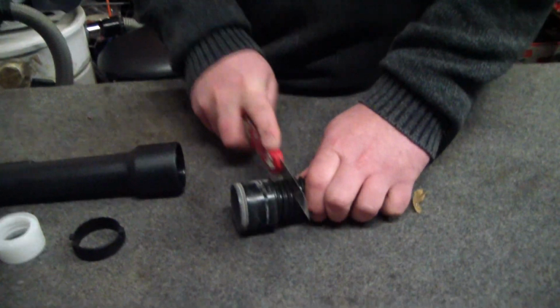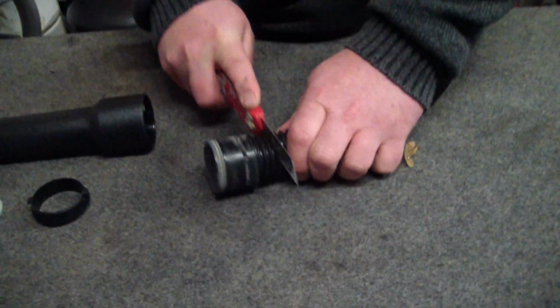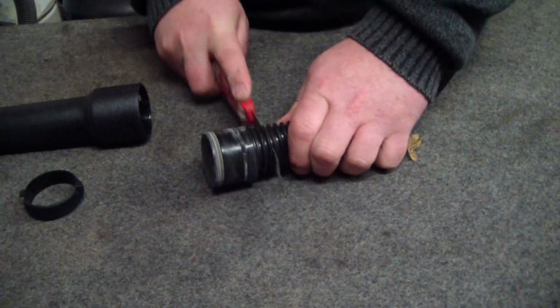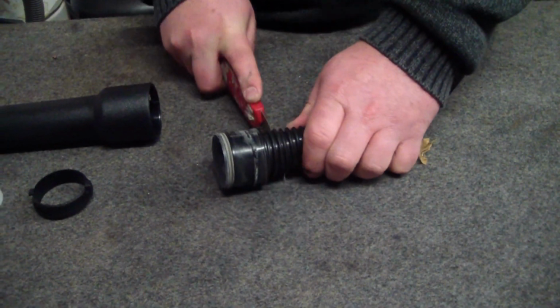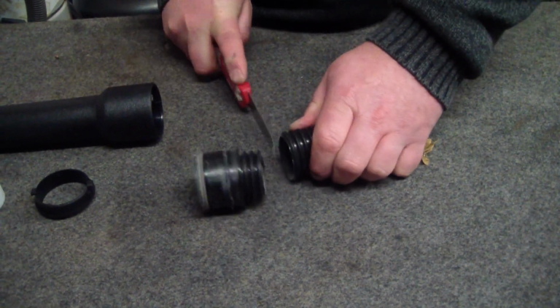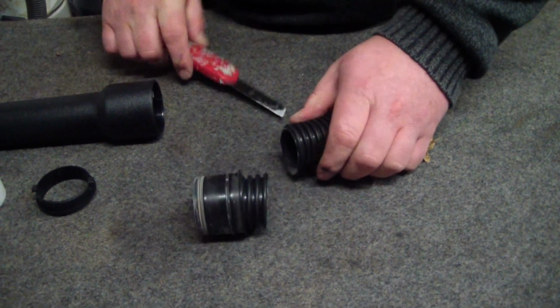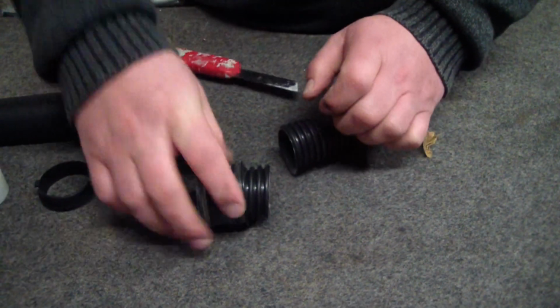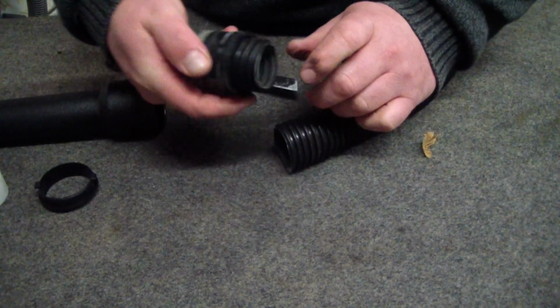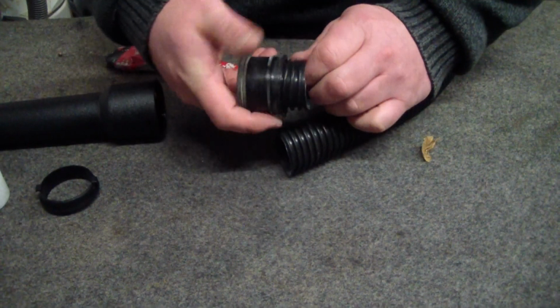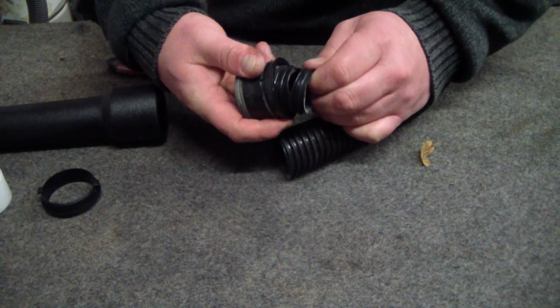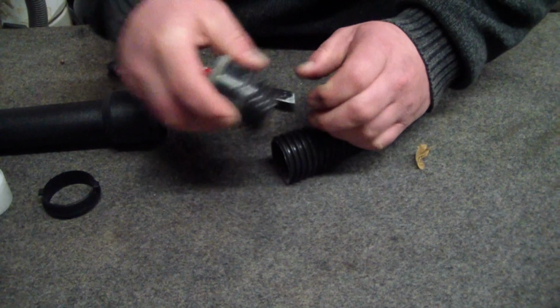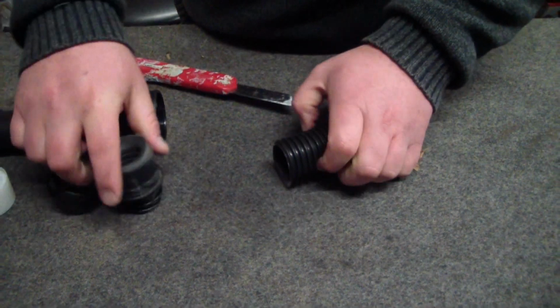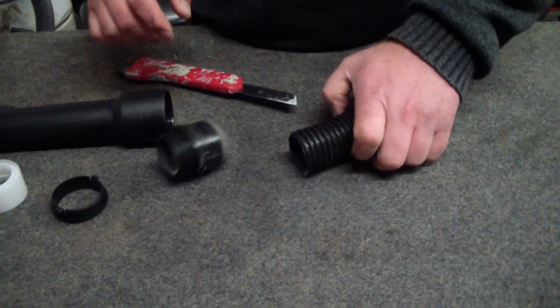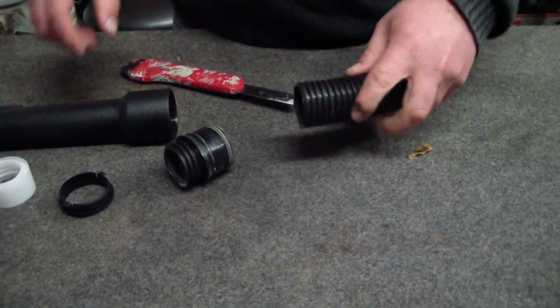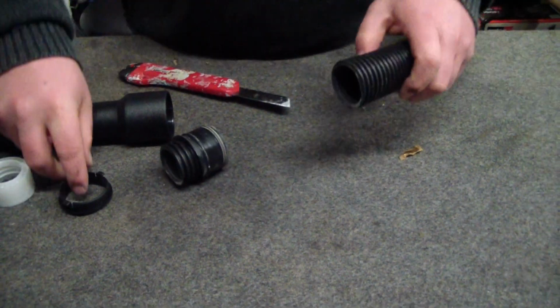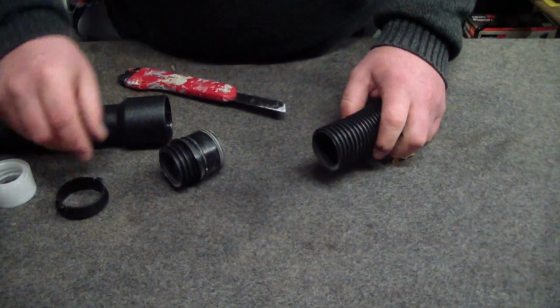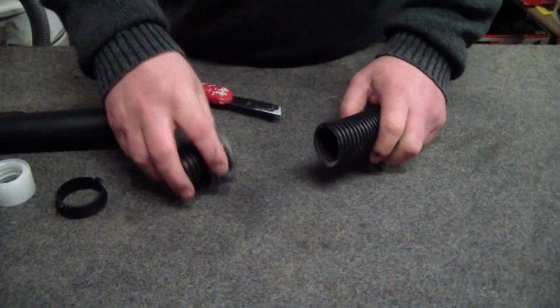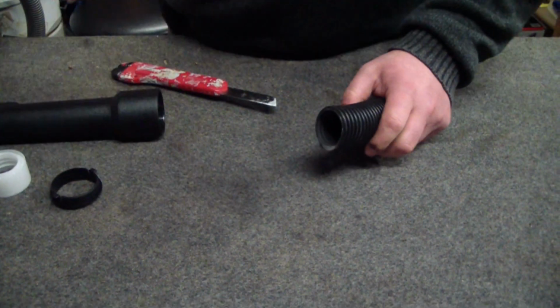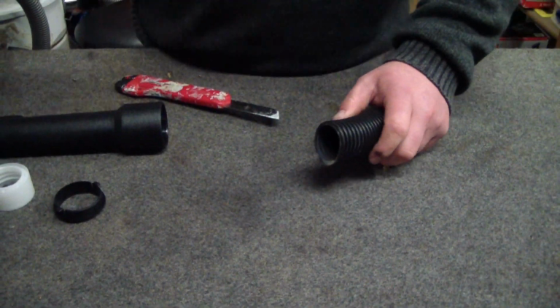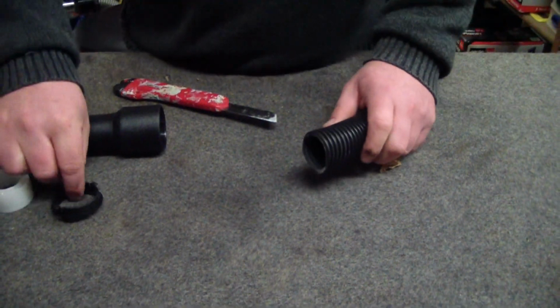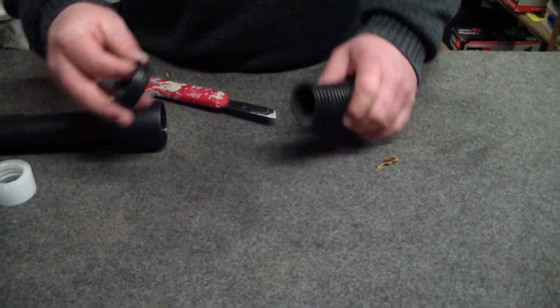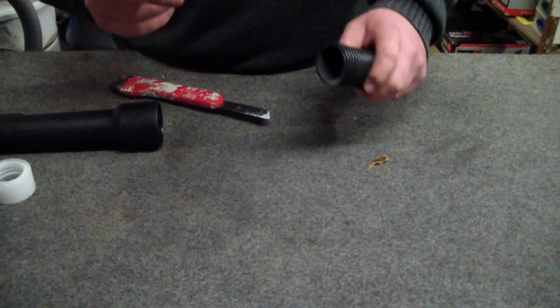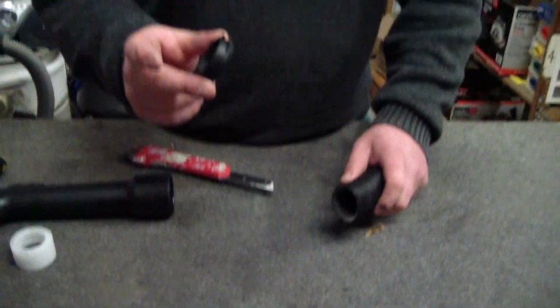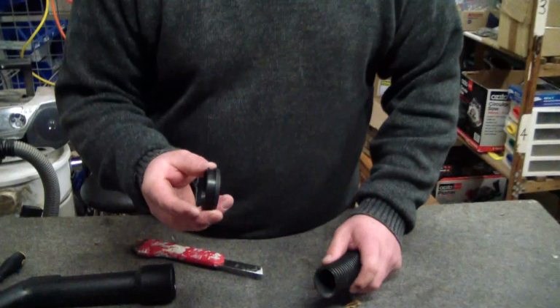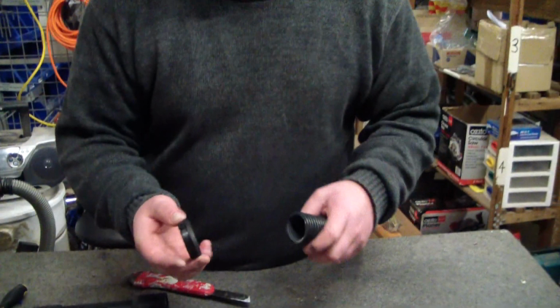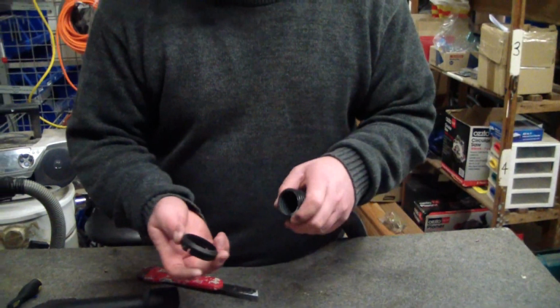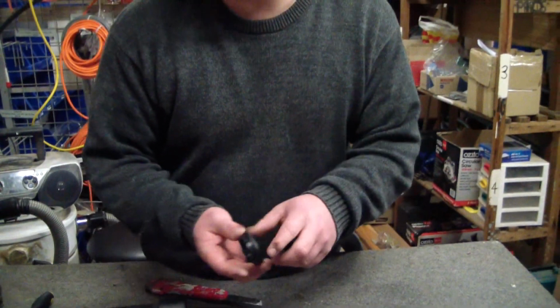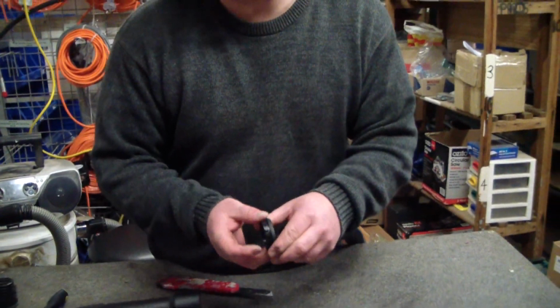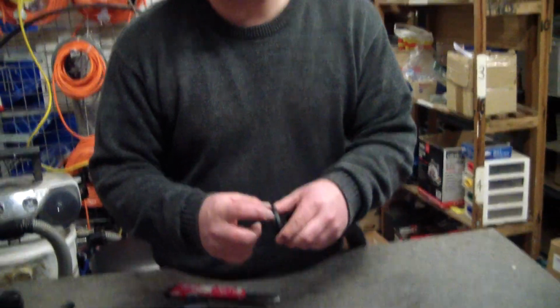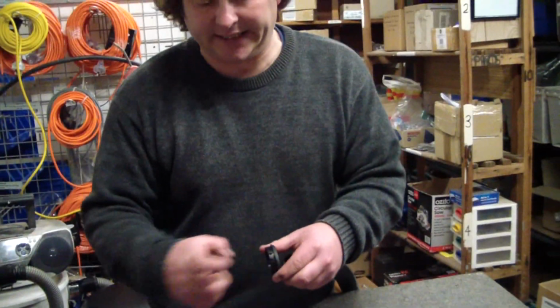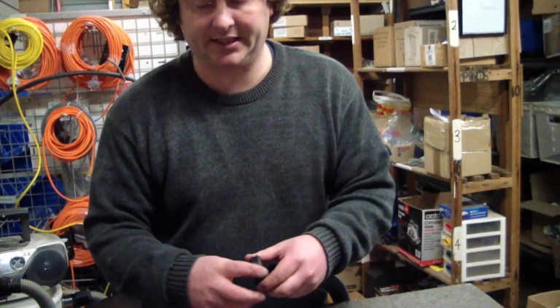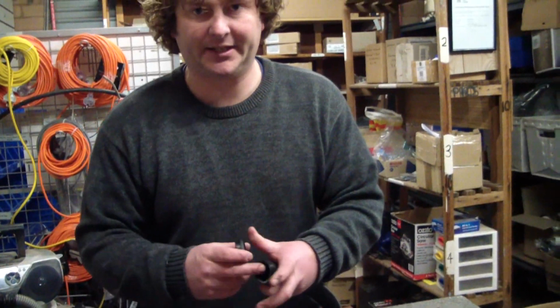Just take off your broken bit. Give you the proper name for the parts — this here is called a click ring, because it clicks into place.